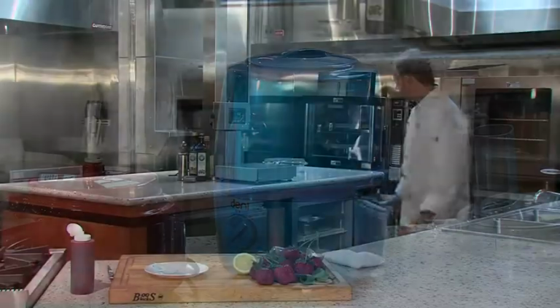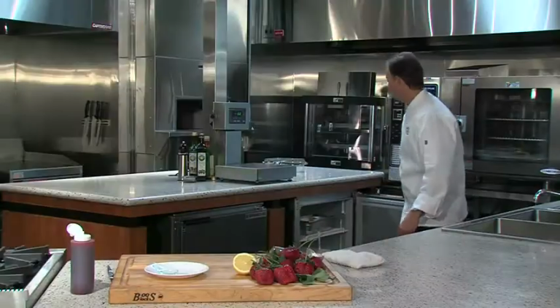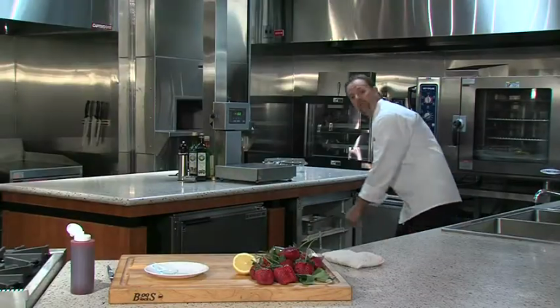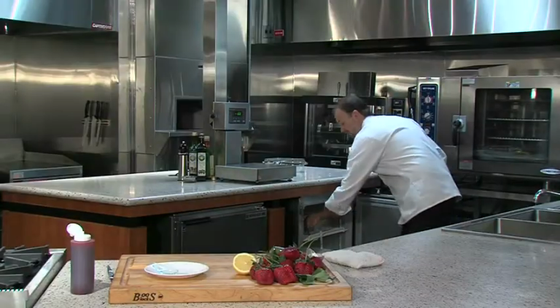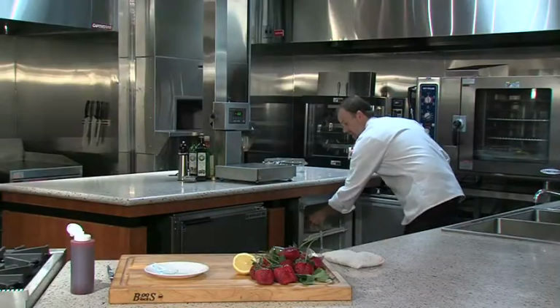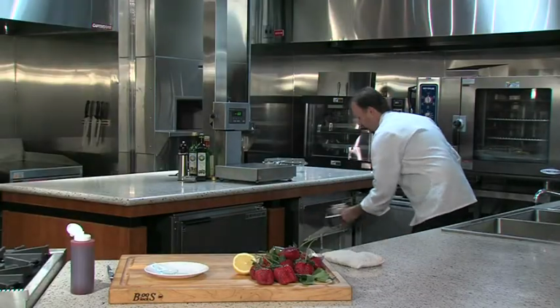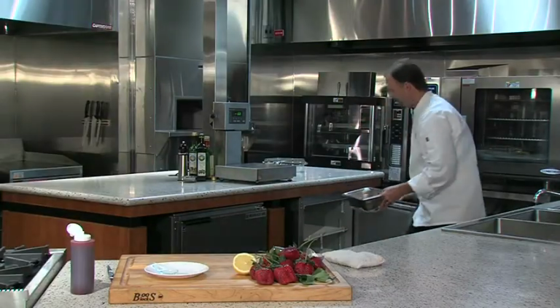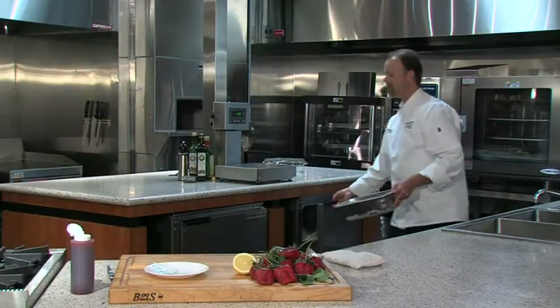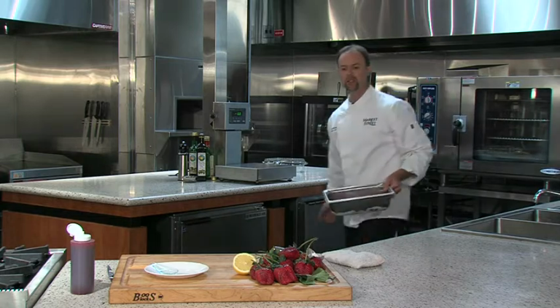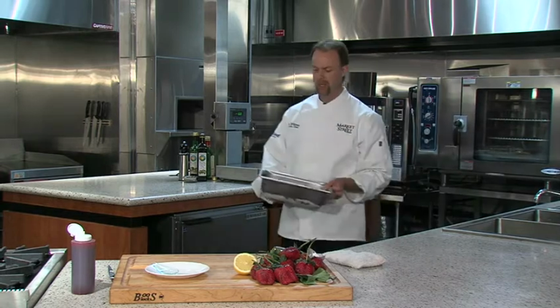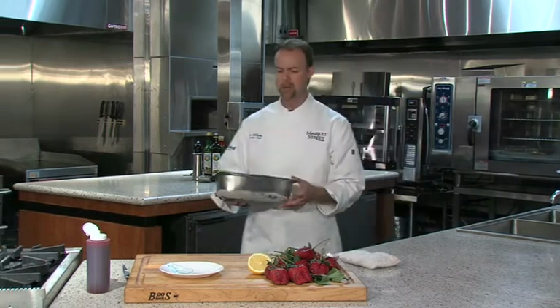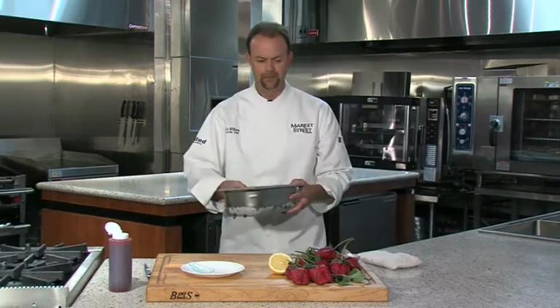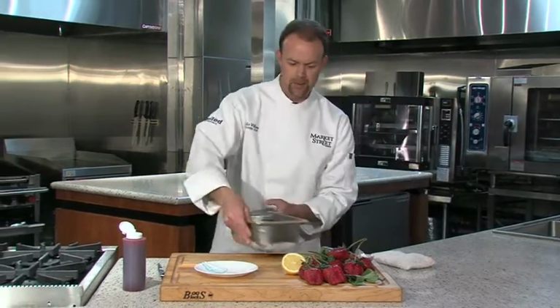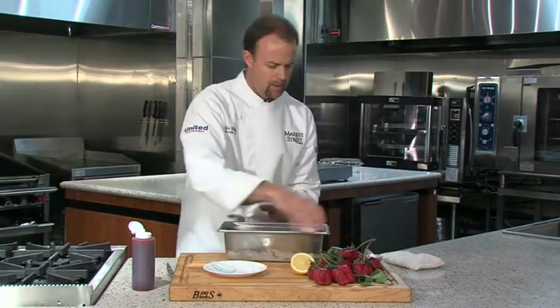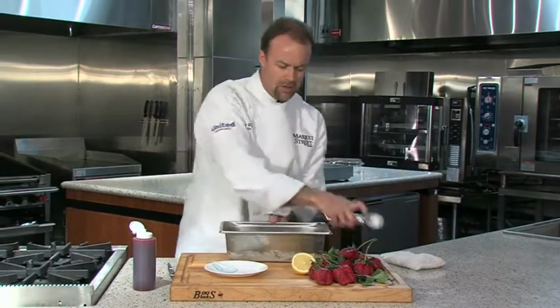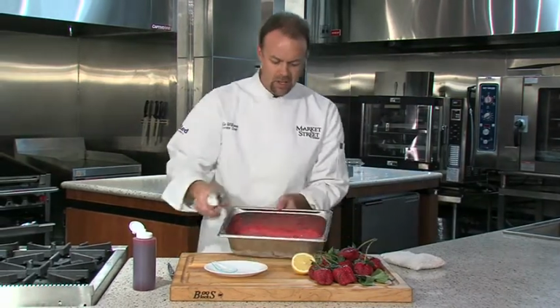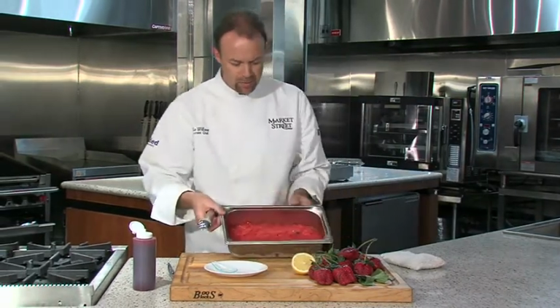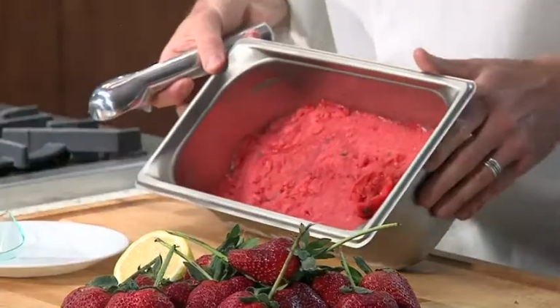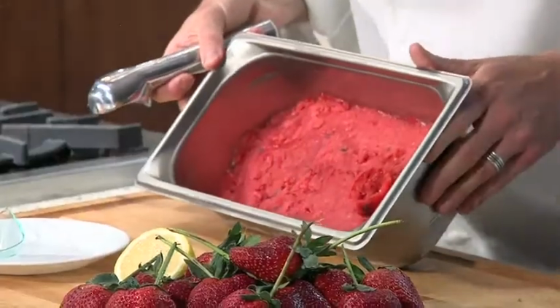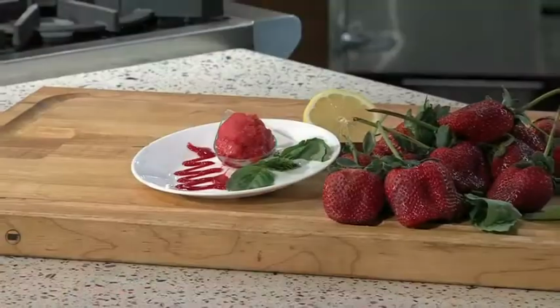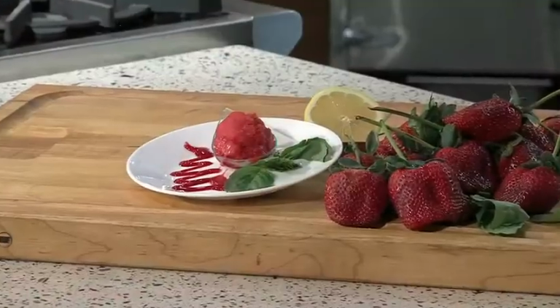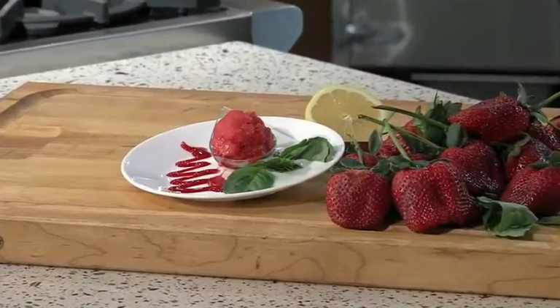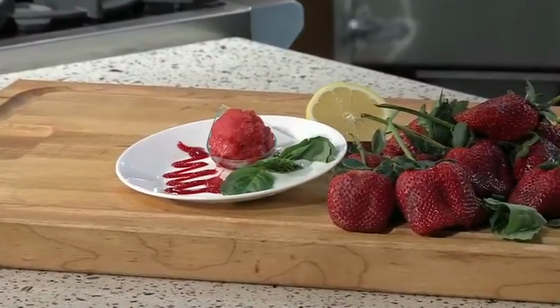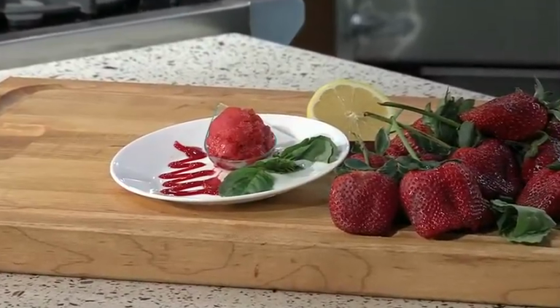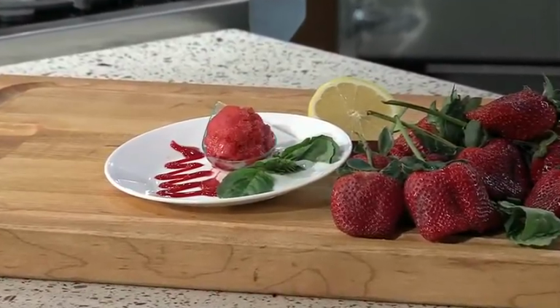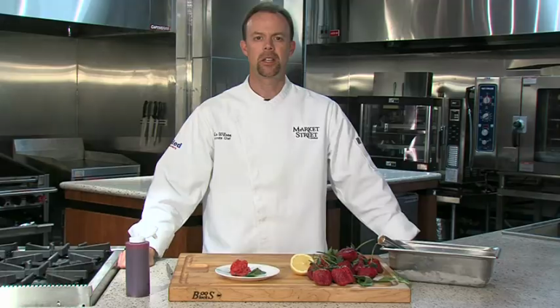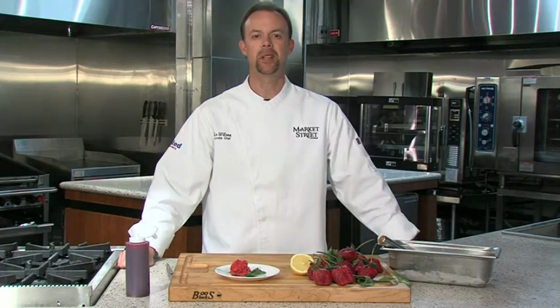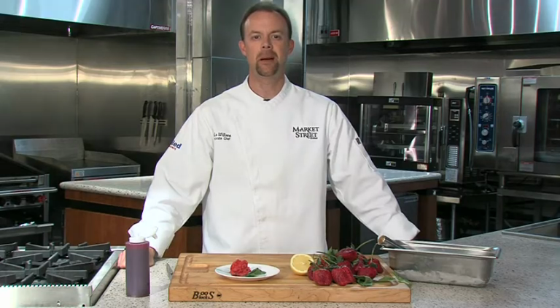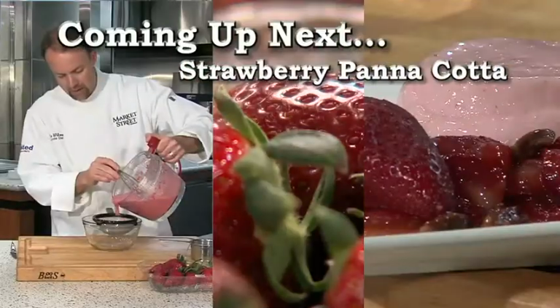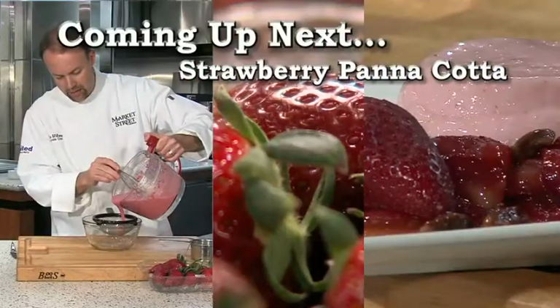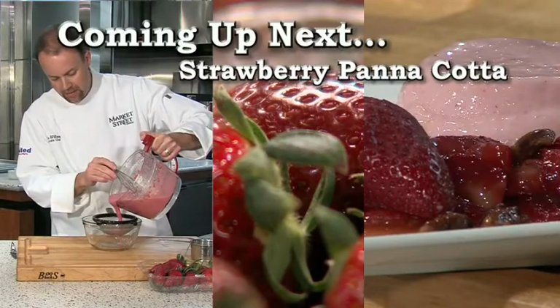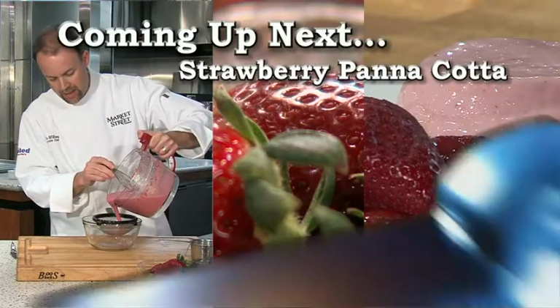After the sorbet was finished in our ice cream maker, I put it in the freezer overnight to firm it up a little bit. We get this nice beautiful color — there we have our strawberry basil sorbet. Coming up next, I'm going to be making a strawberry panna cotta.